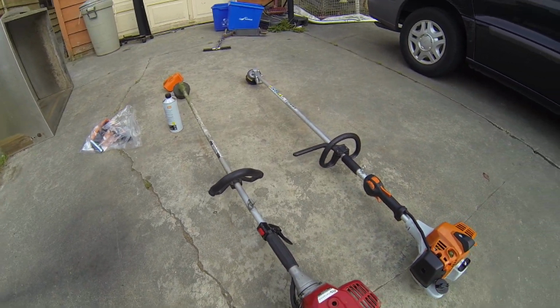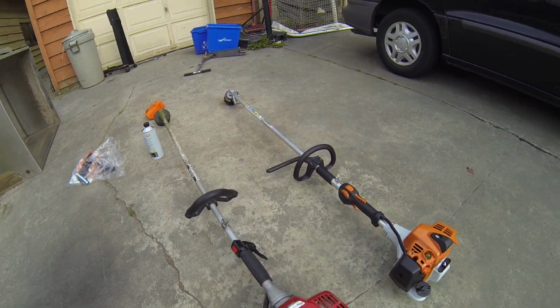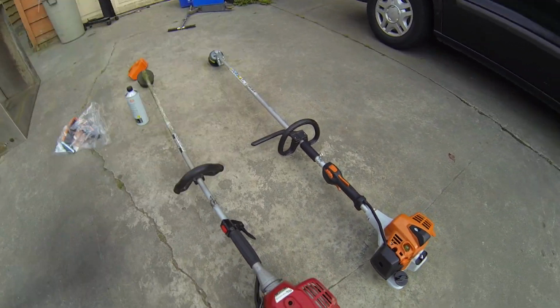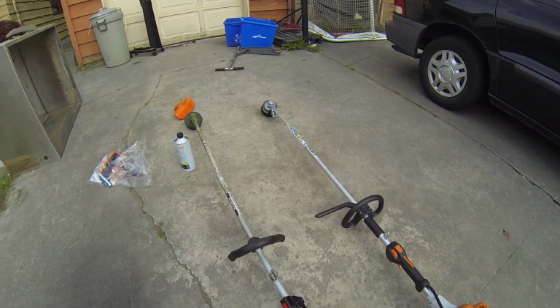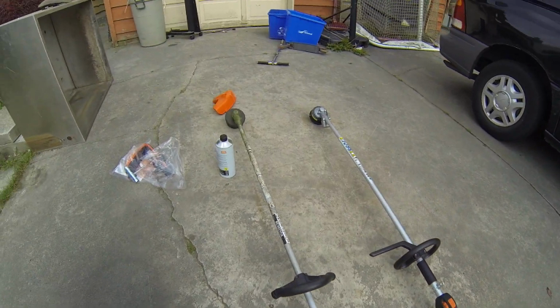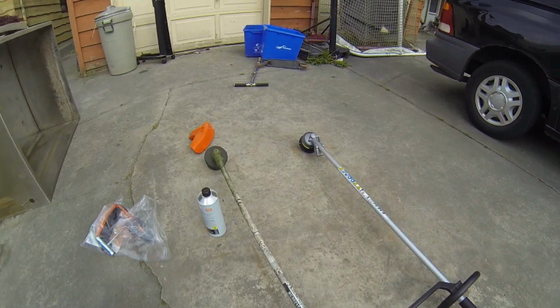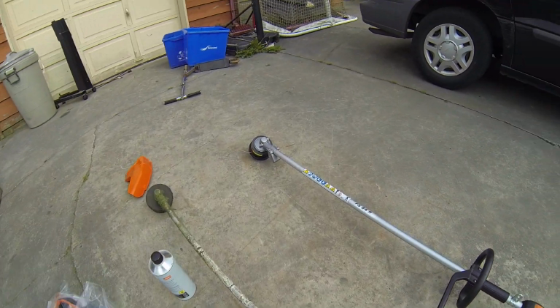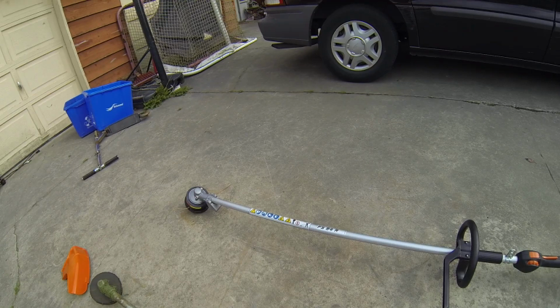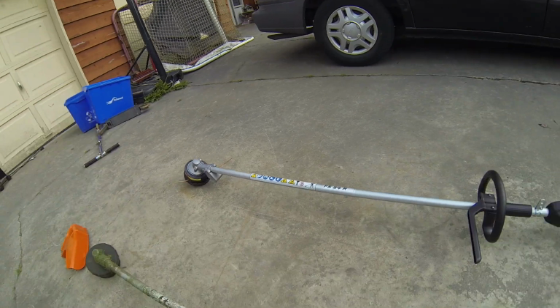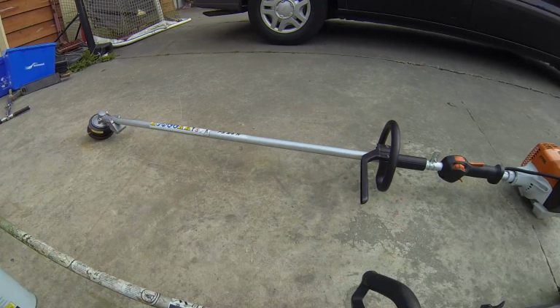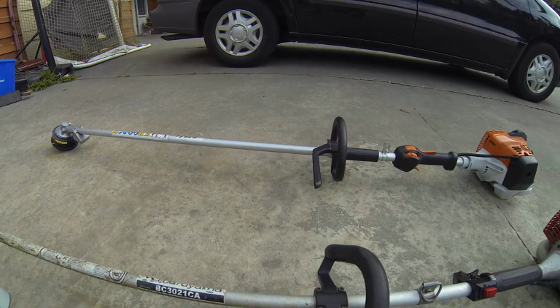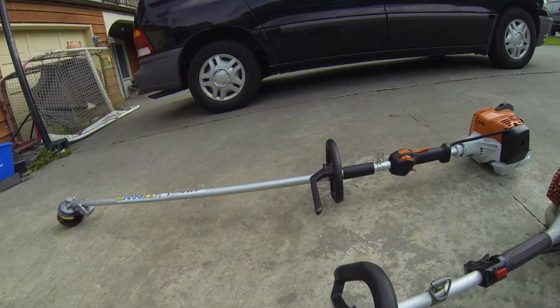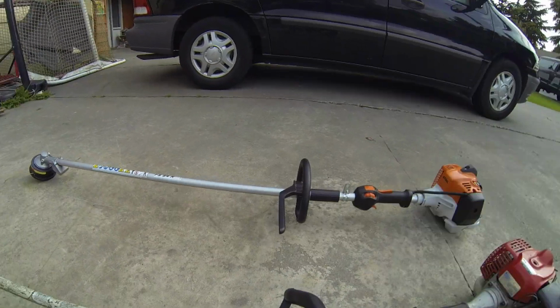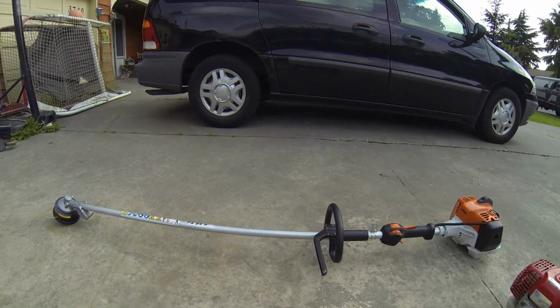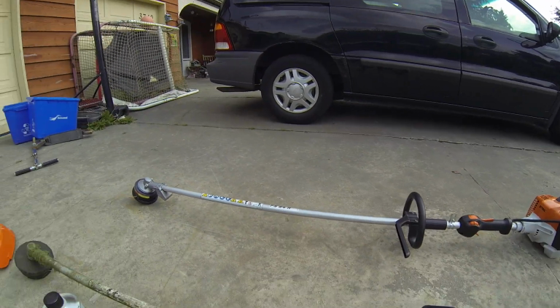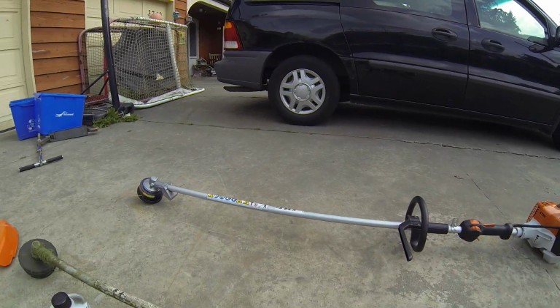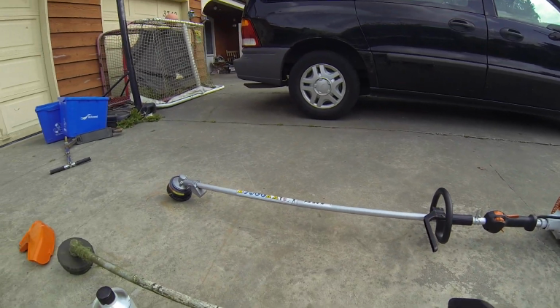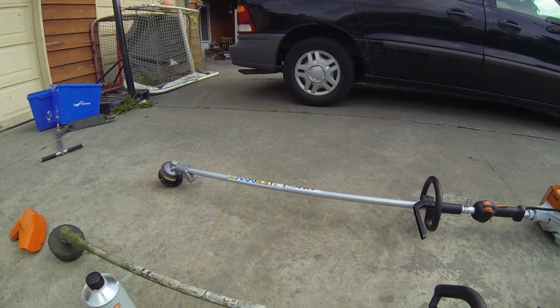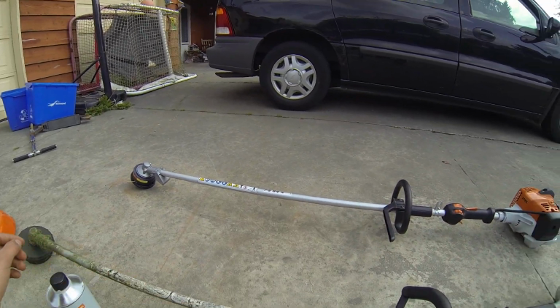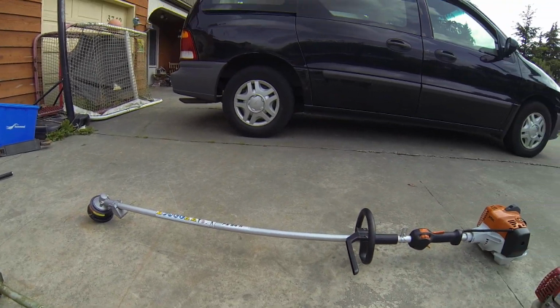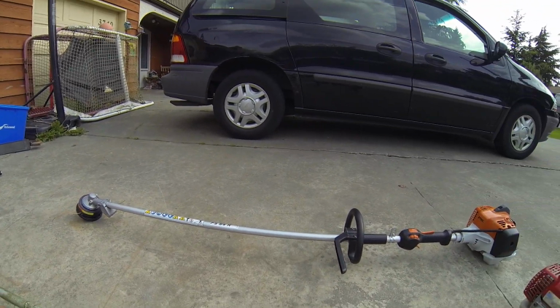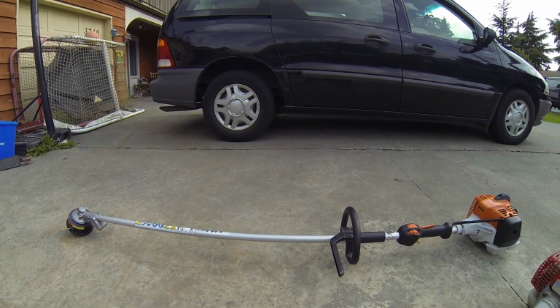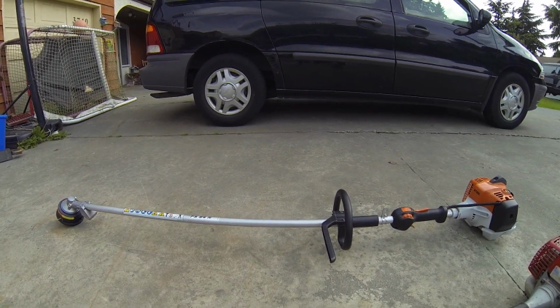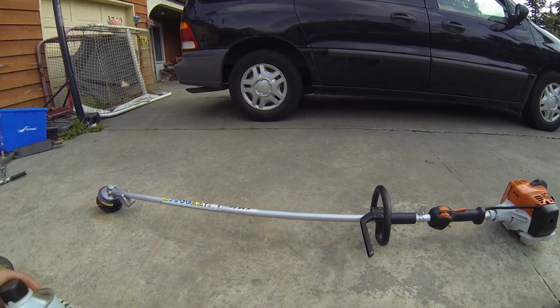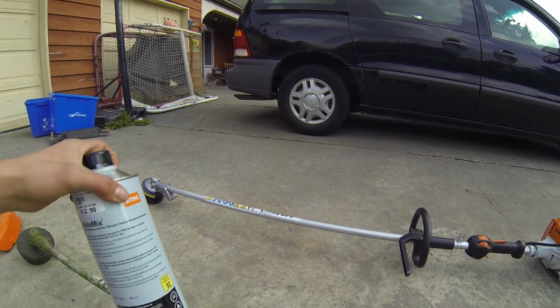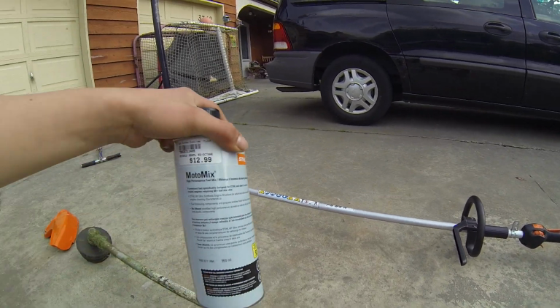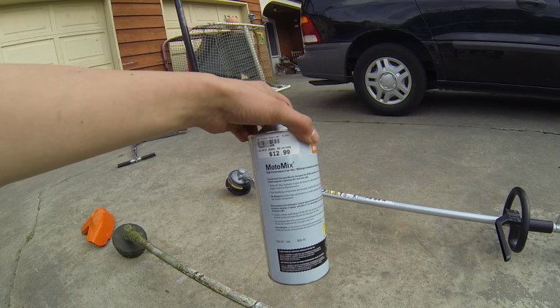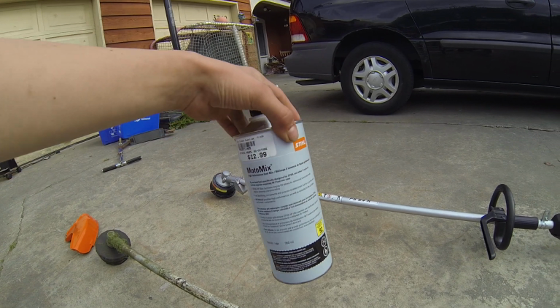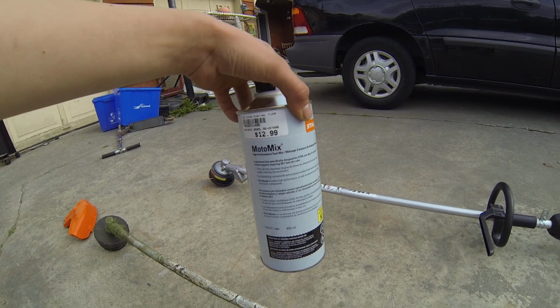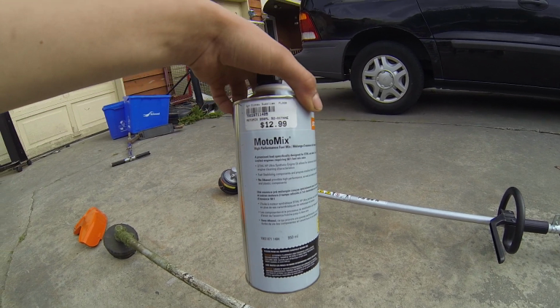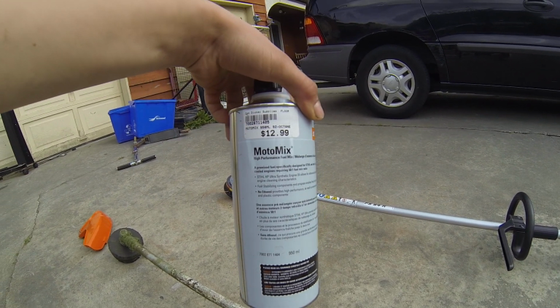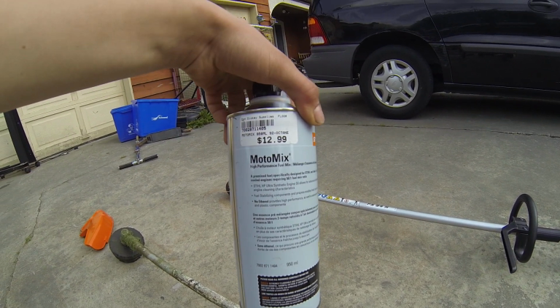So basically what happened is it's $380, and then $440 with taxes in. So he threw in a bottle of Moto Mix which is $13.